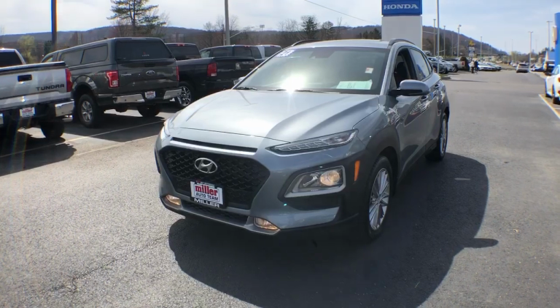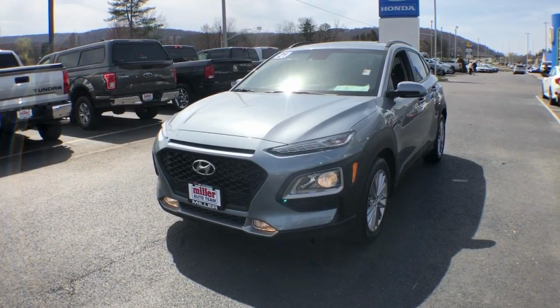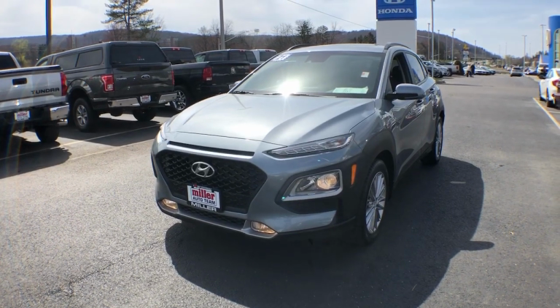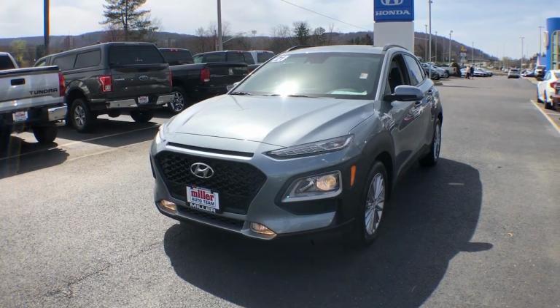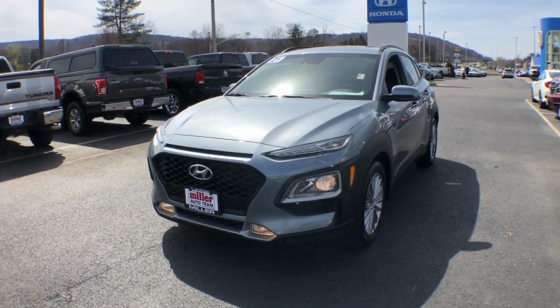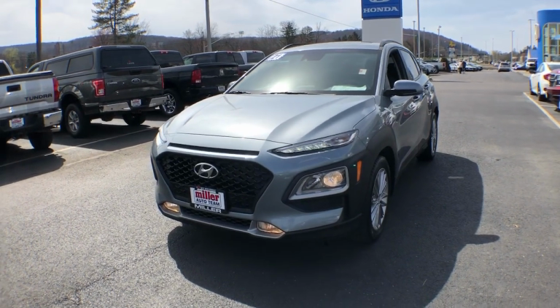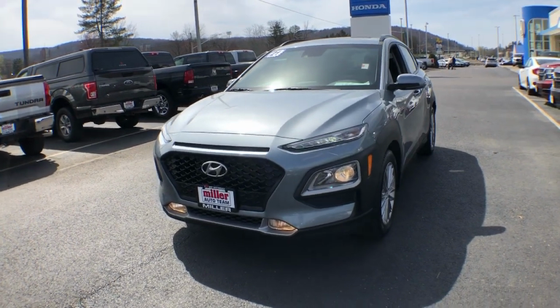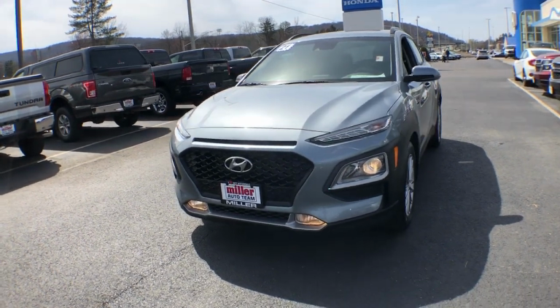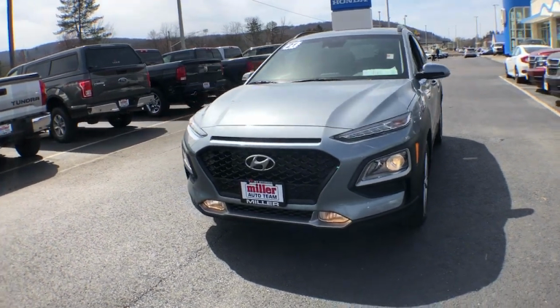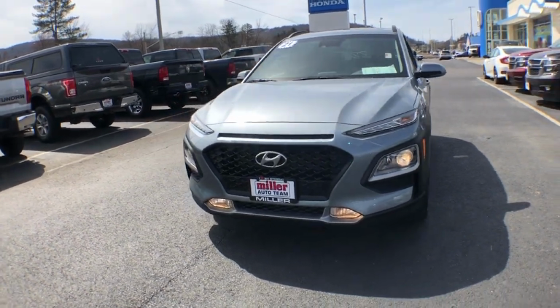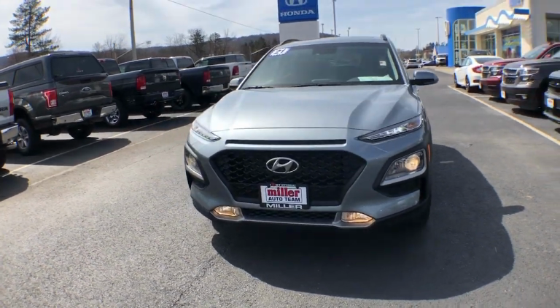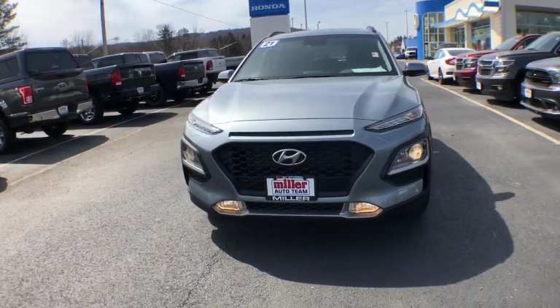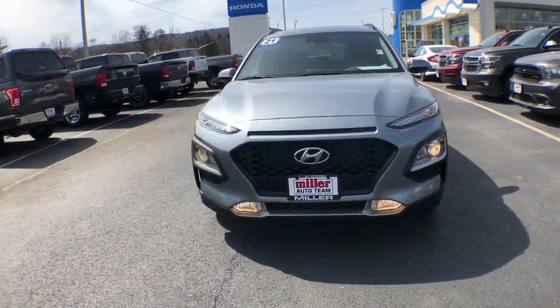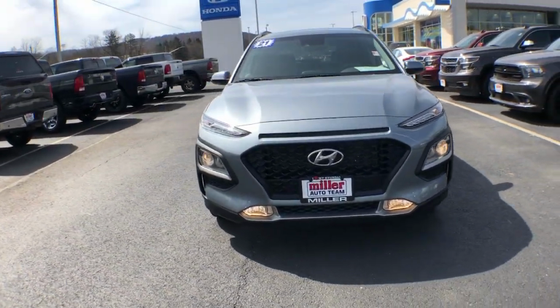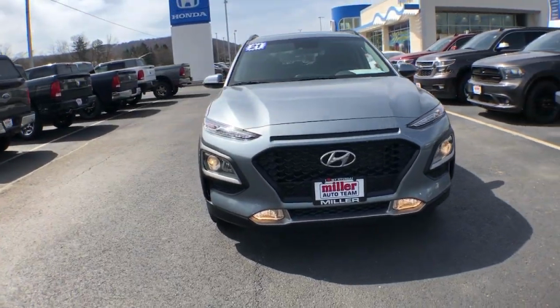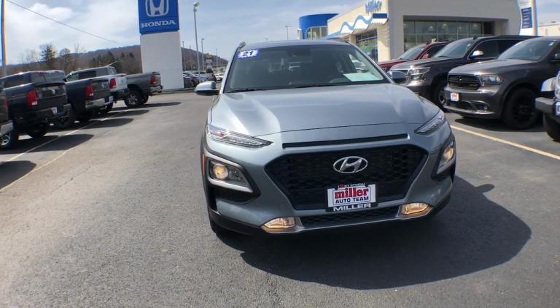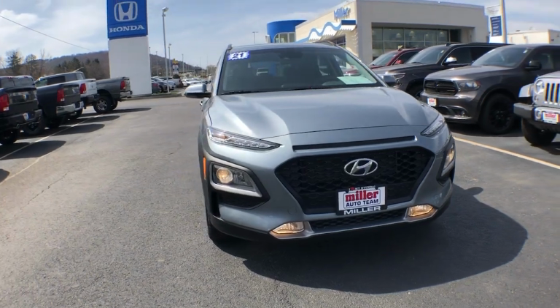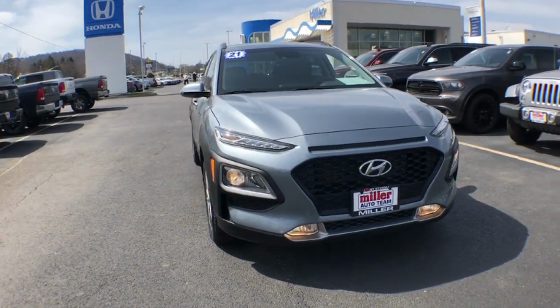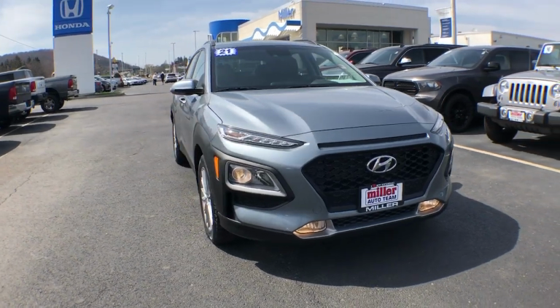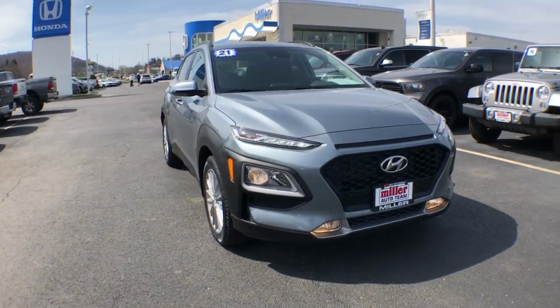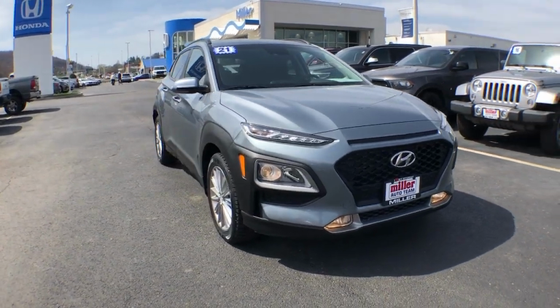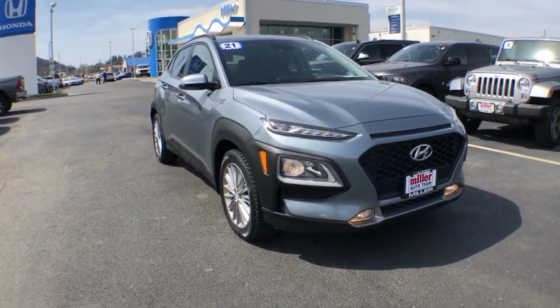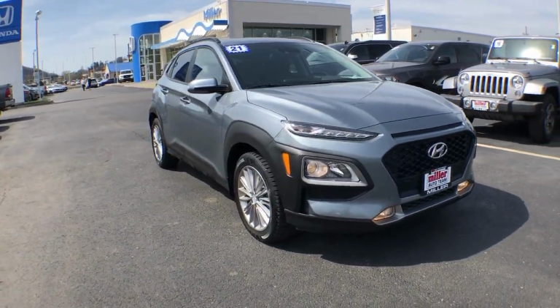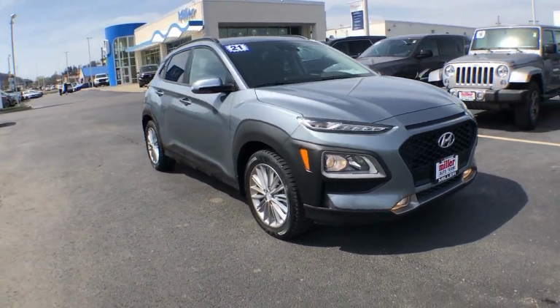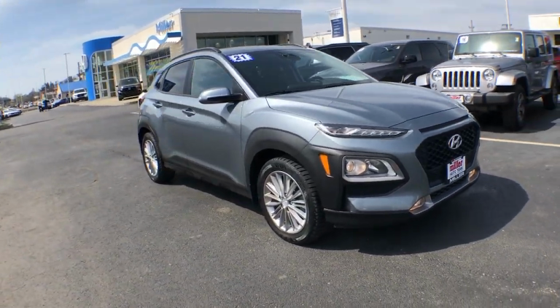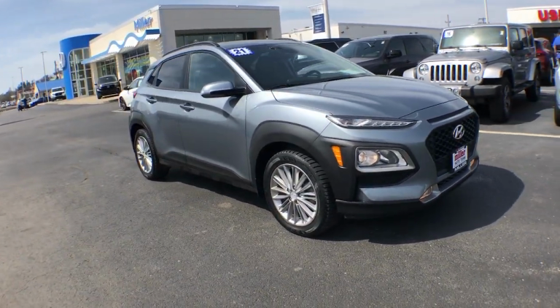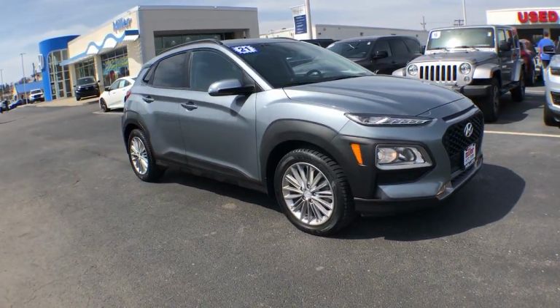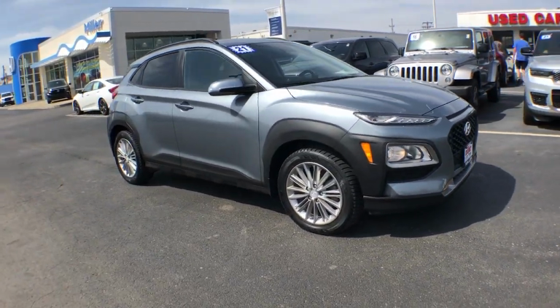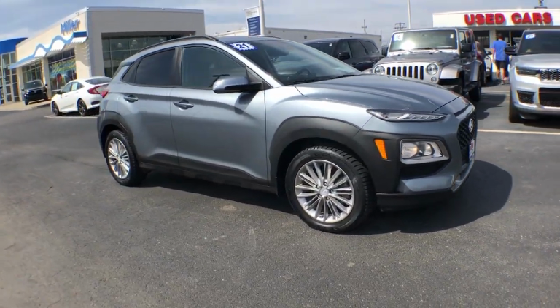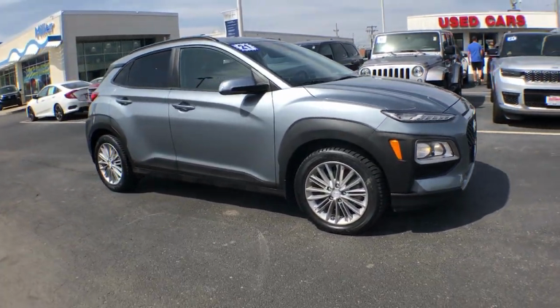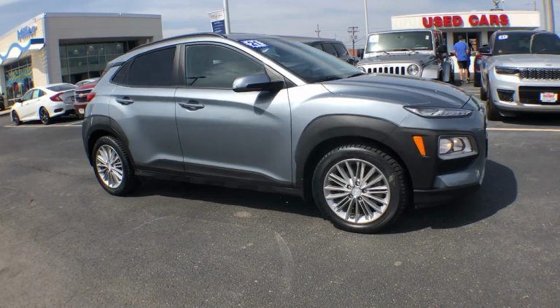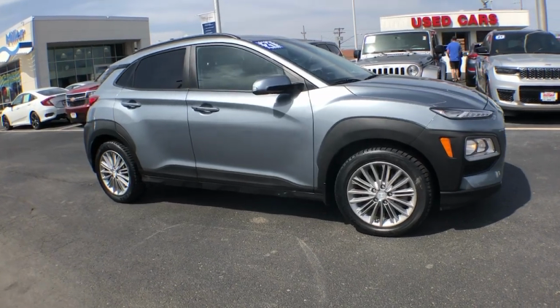Looking for your dream car? It could be the 2021 Hyundai Kona. This vehicle is an outstanding buy with fewer than 40,000 miles on the odometer.